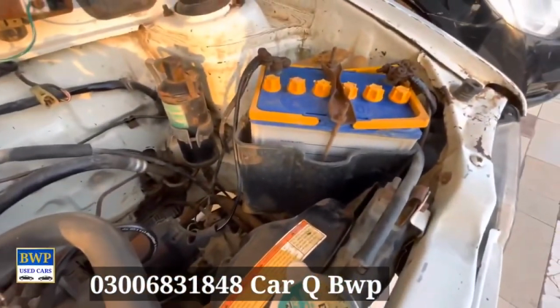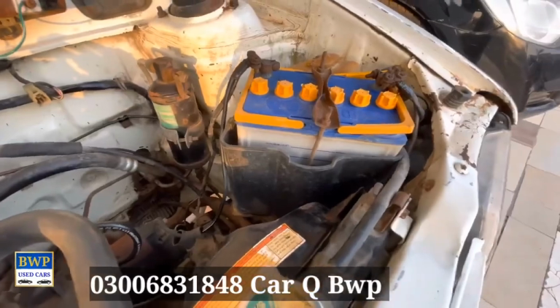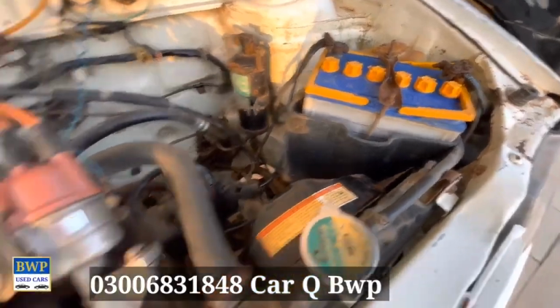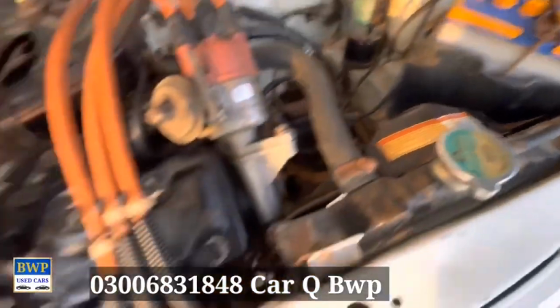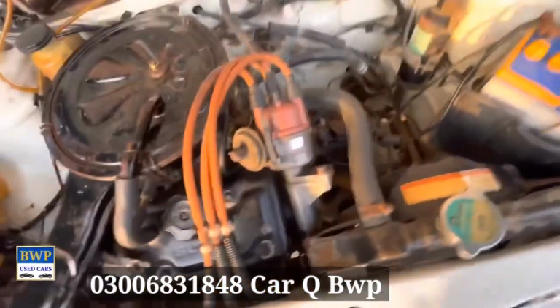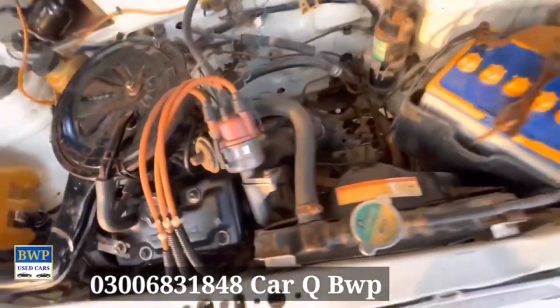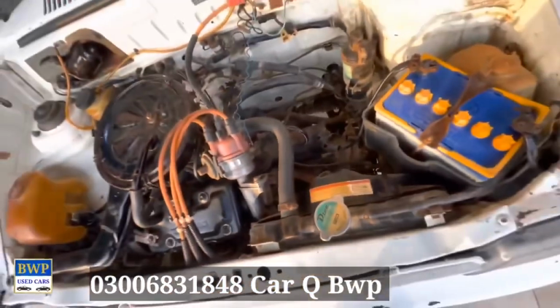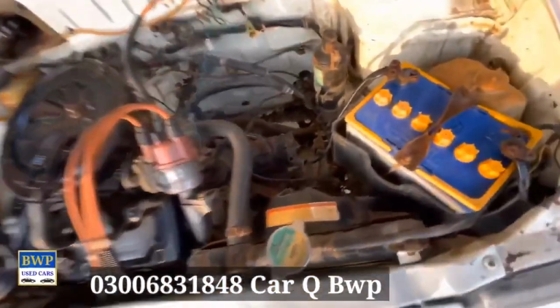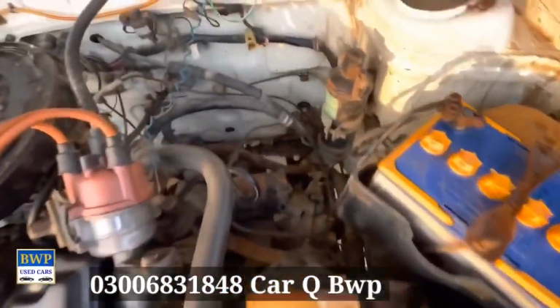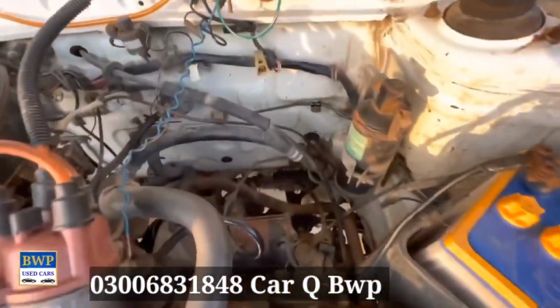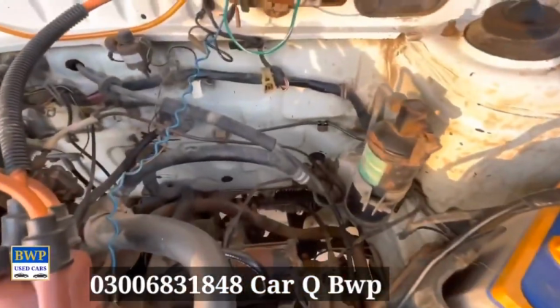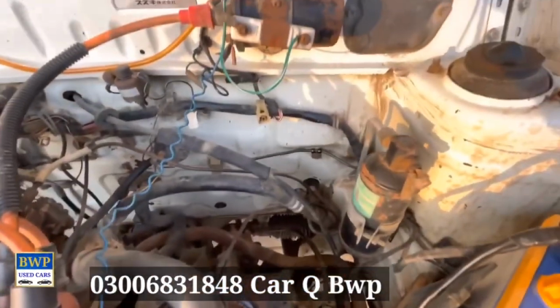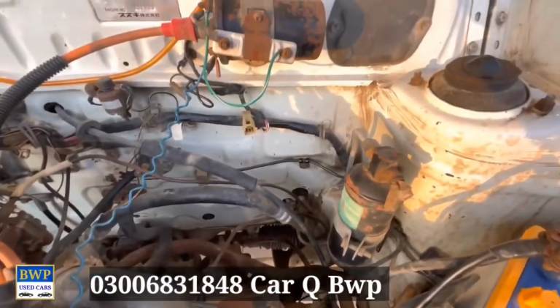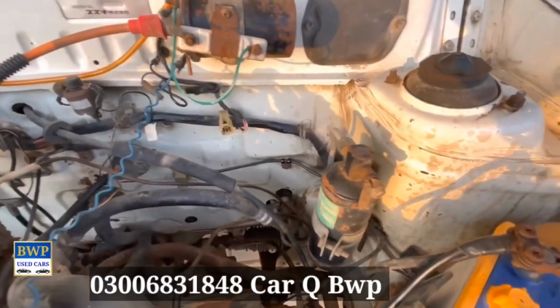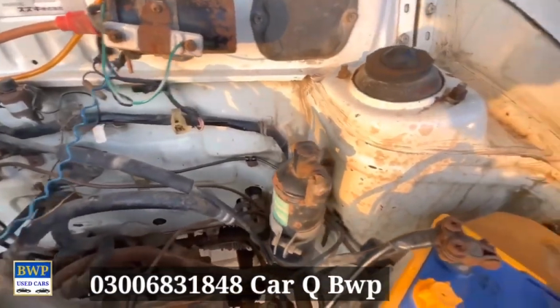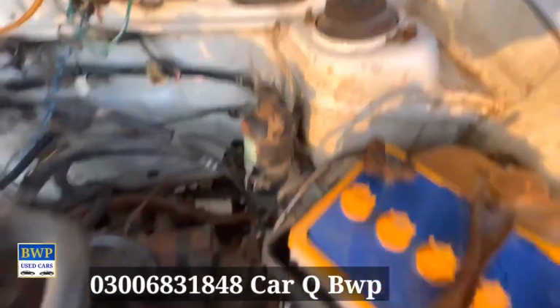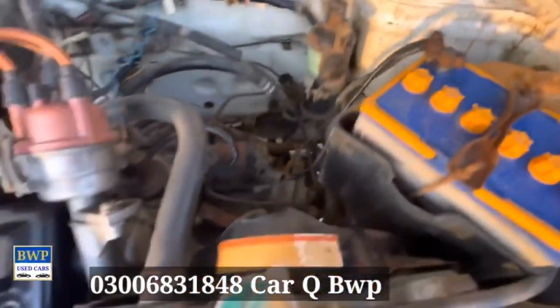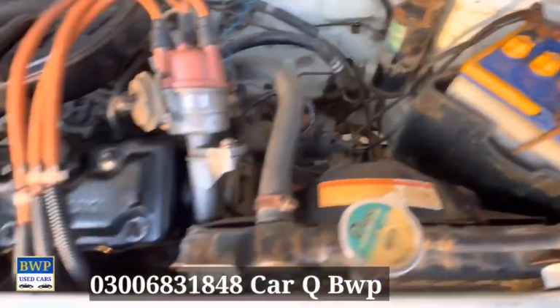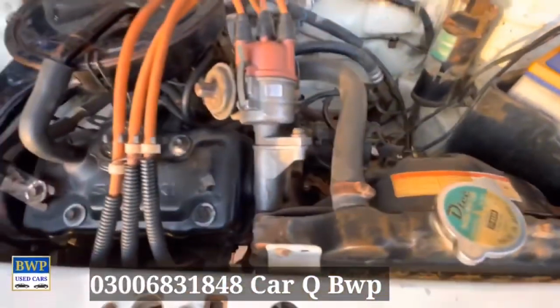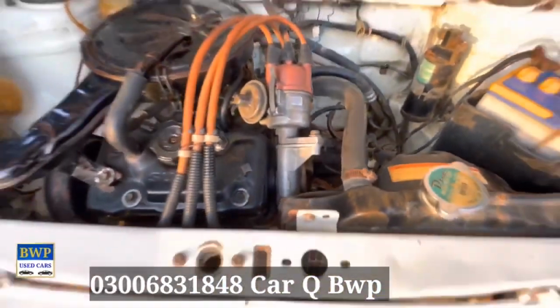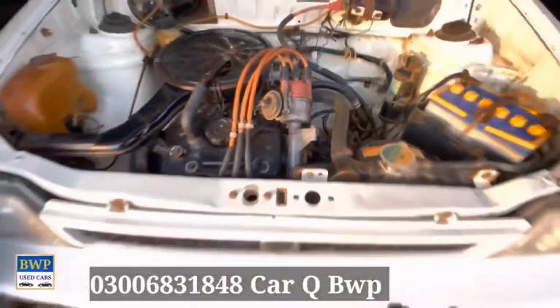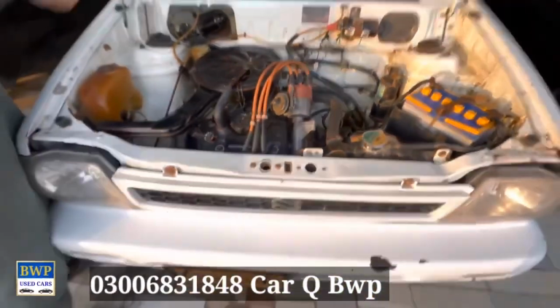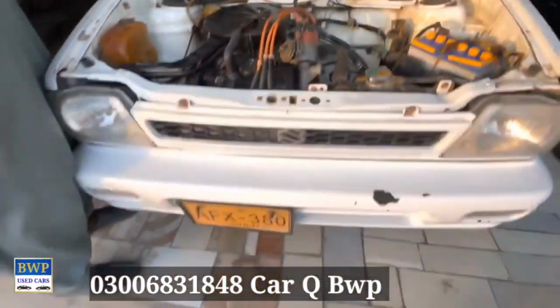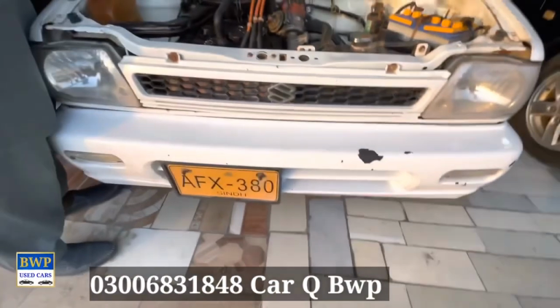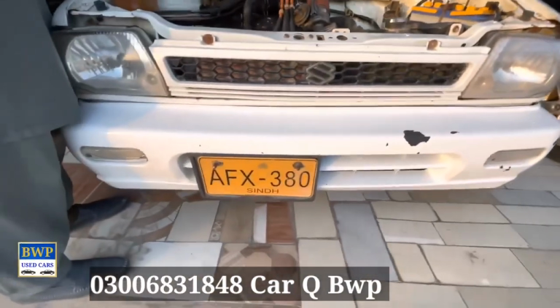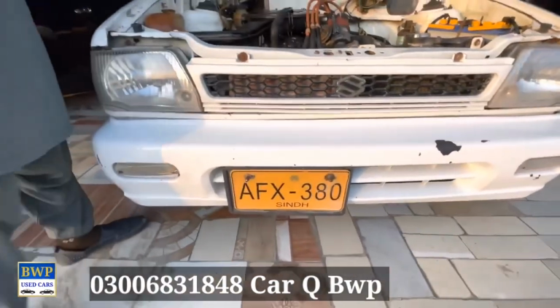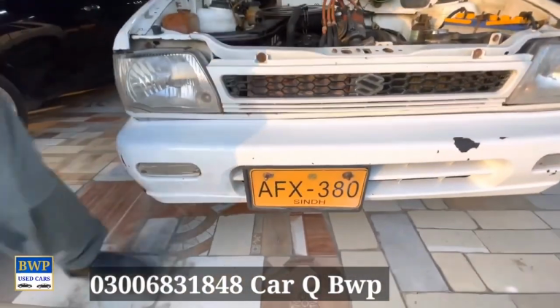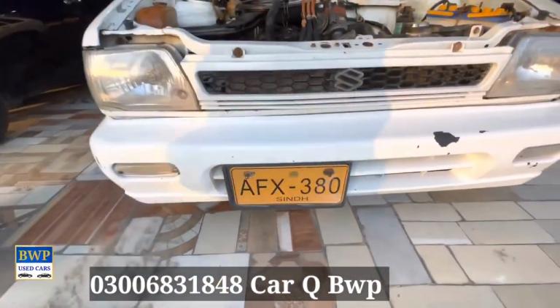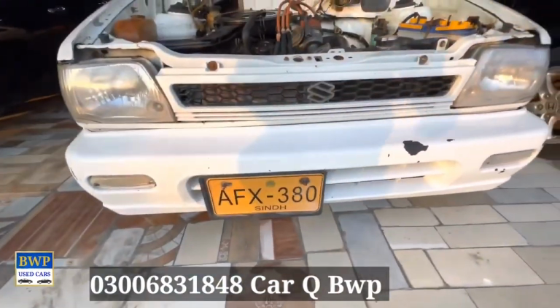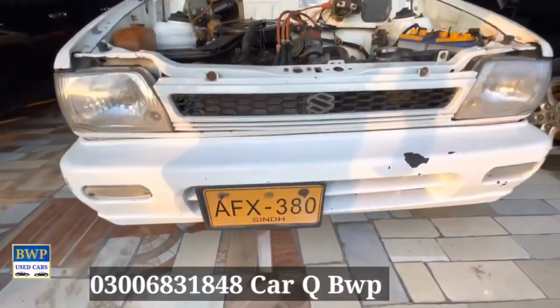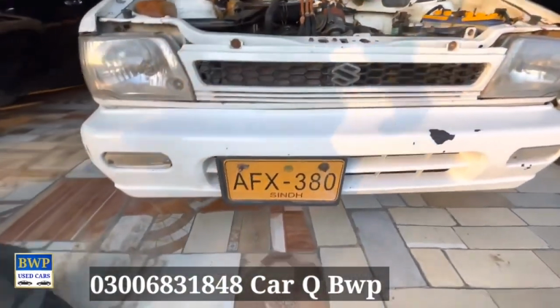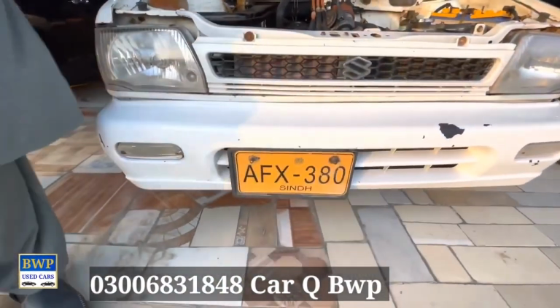The battery is not used. The front line checker.